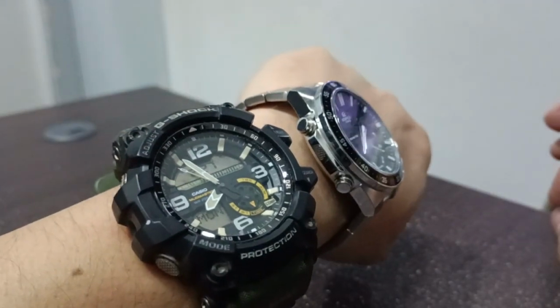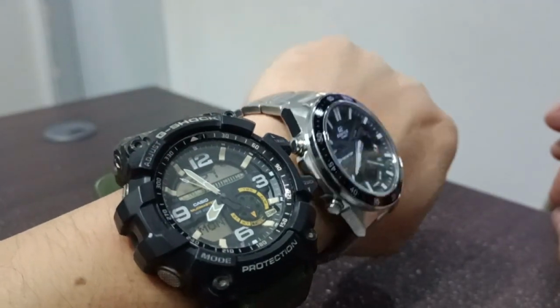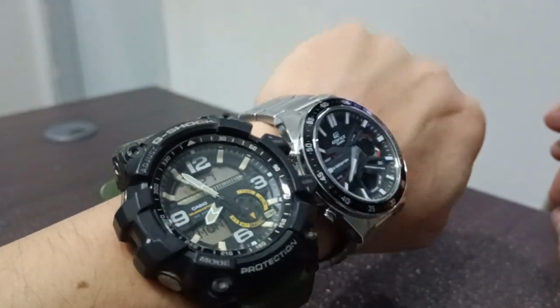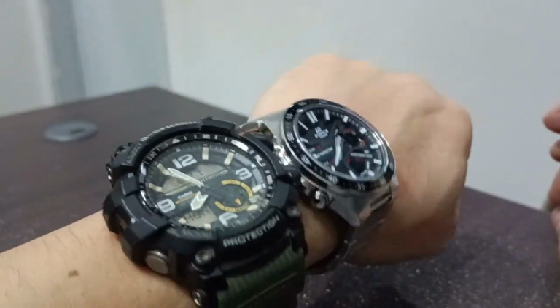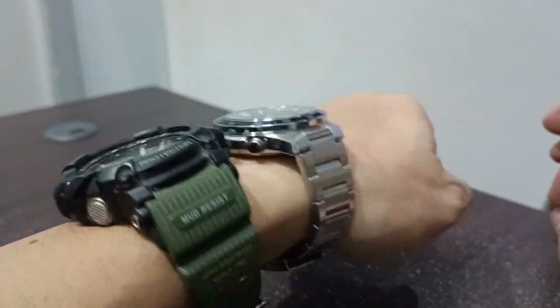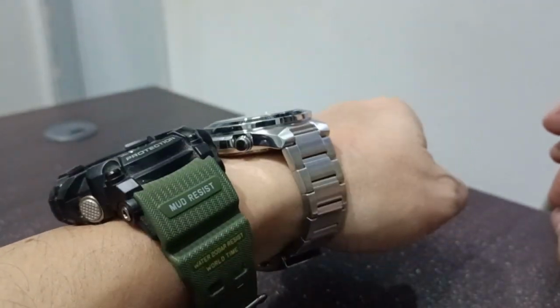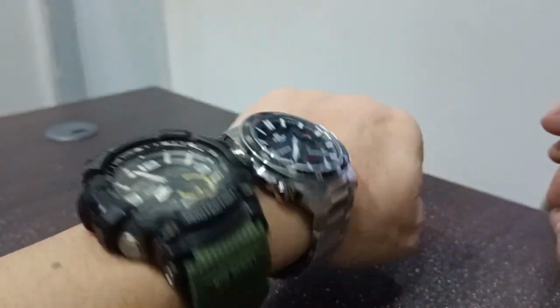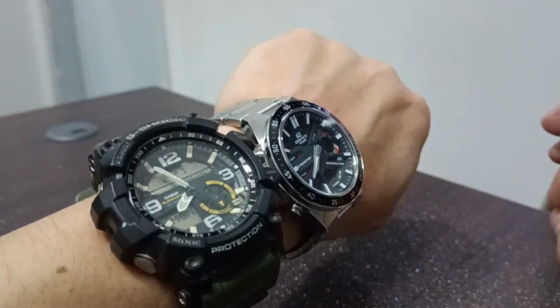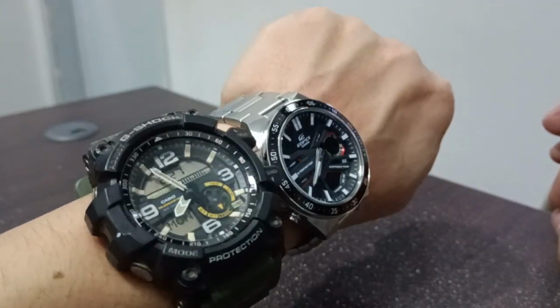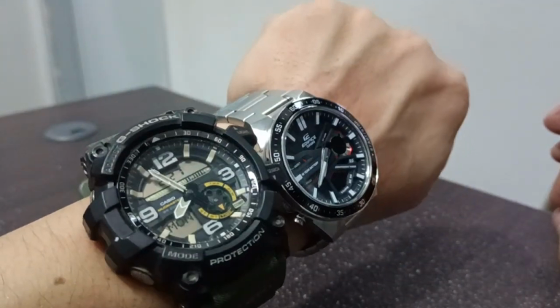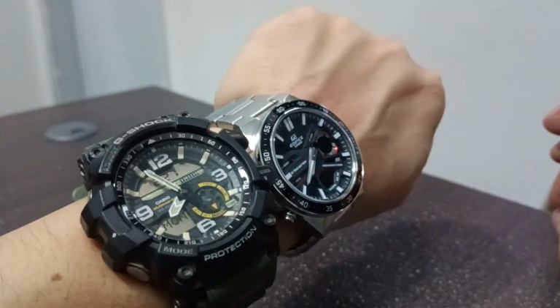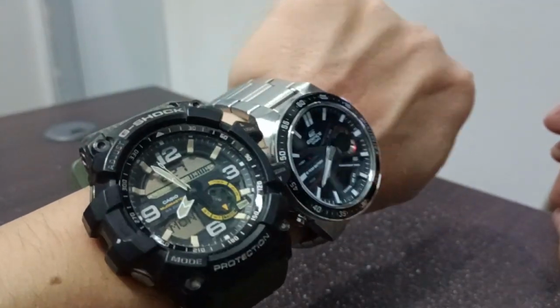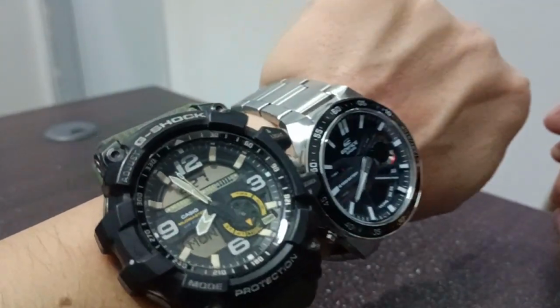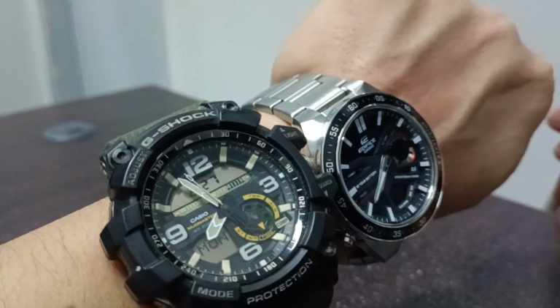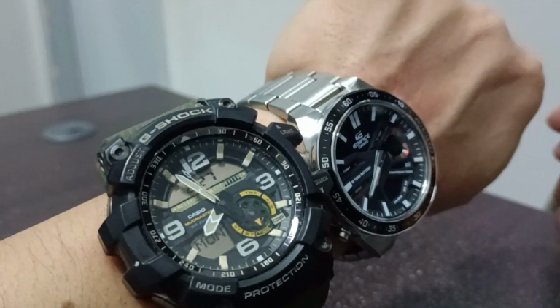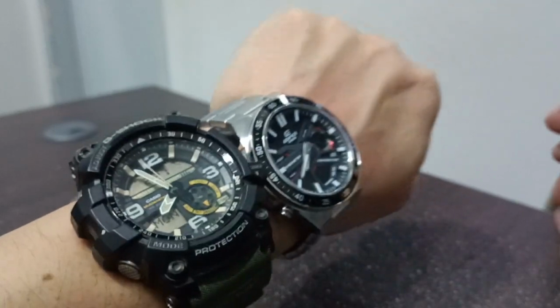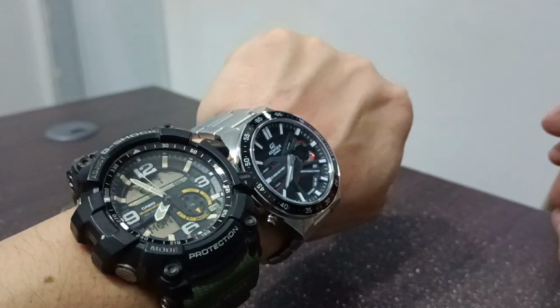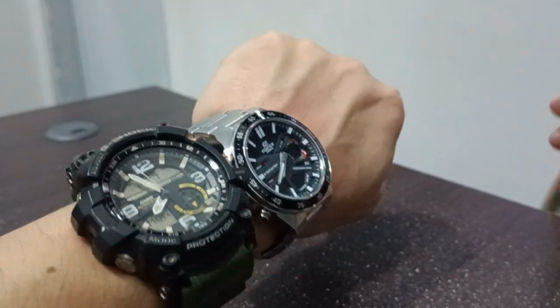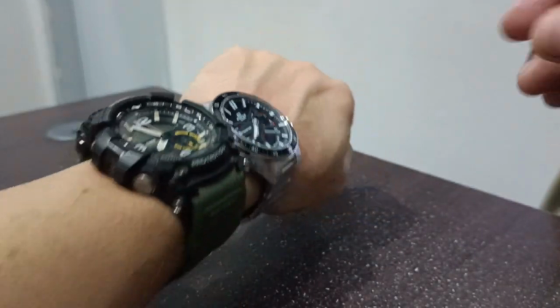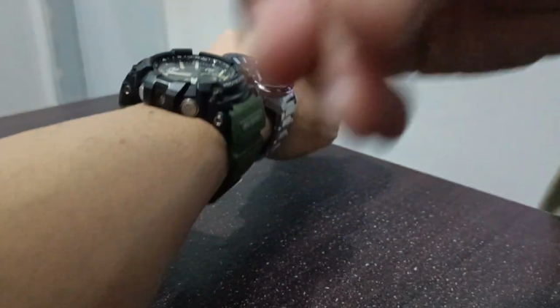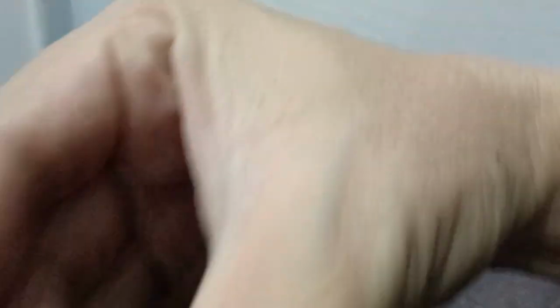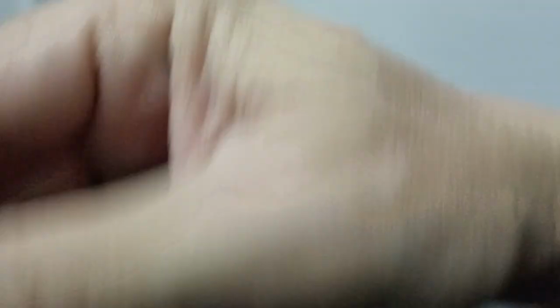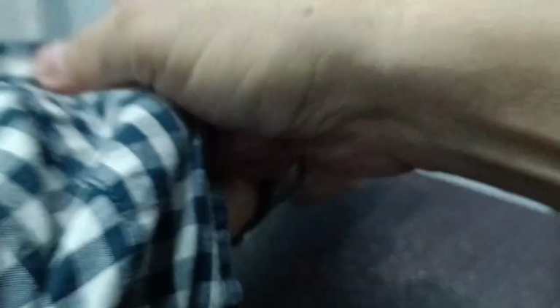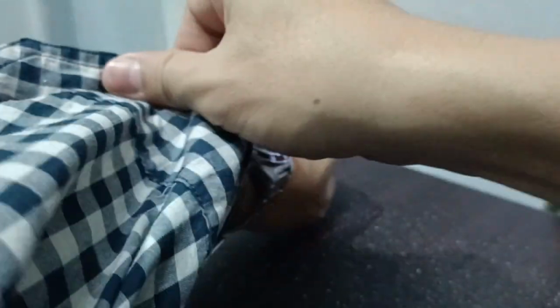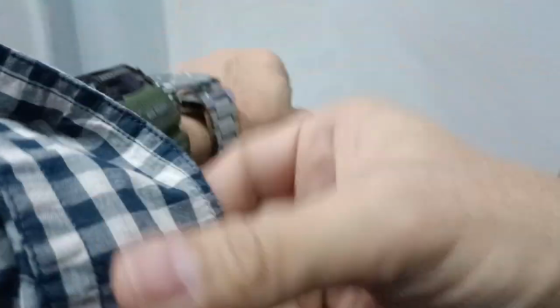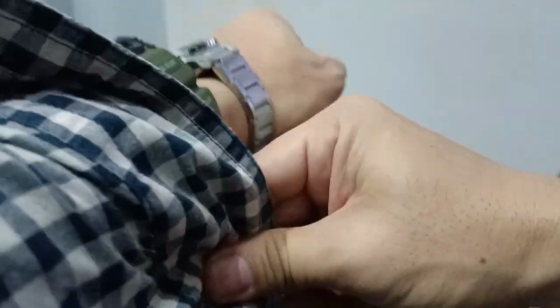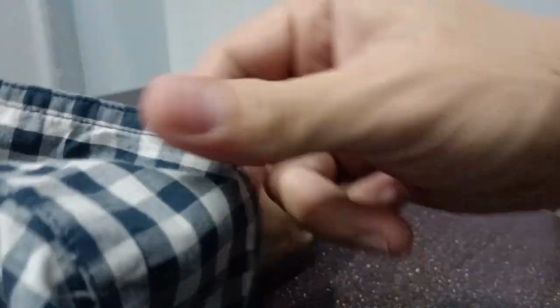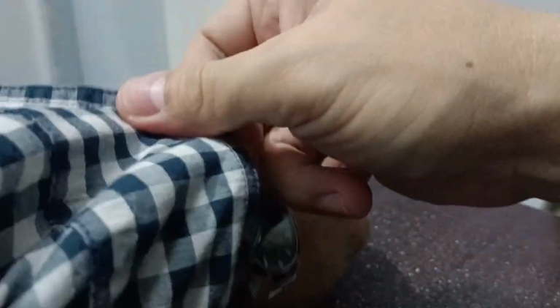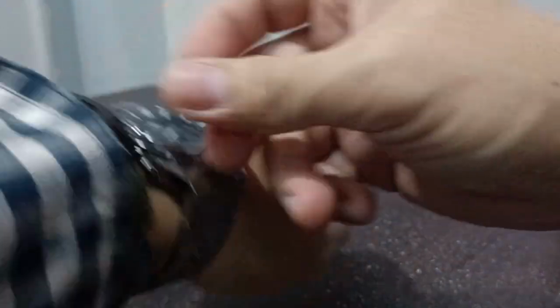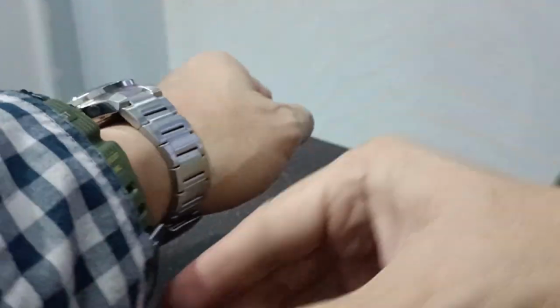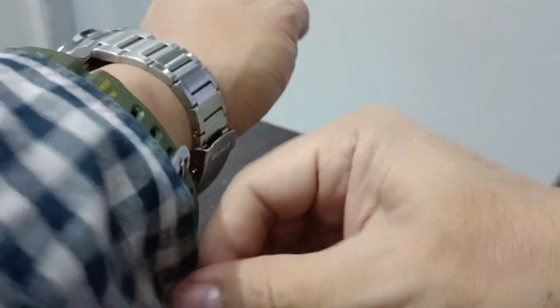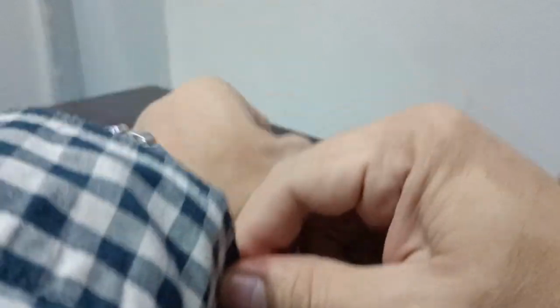So you could use this if you have a long sleeve — you can use this one. If you wear long sleeve shirts, this watch works well for that.